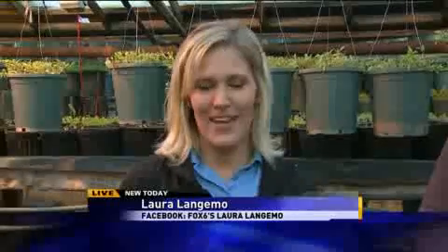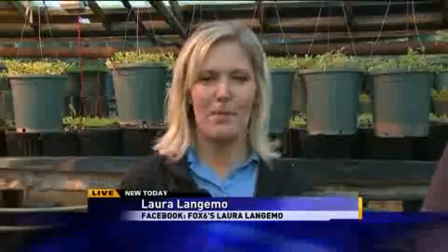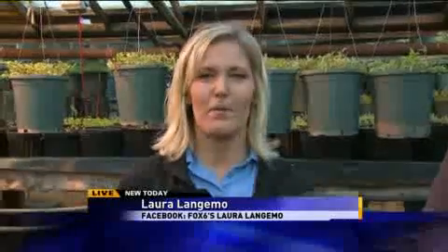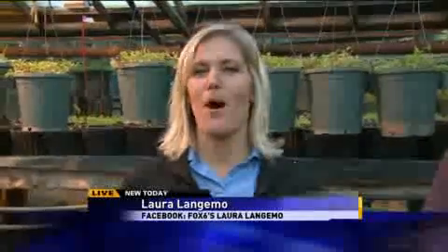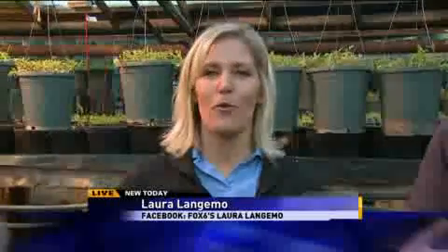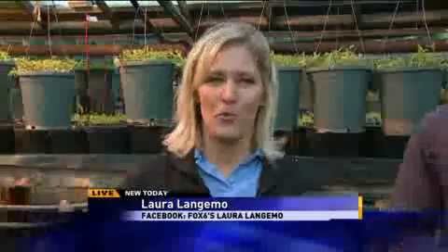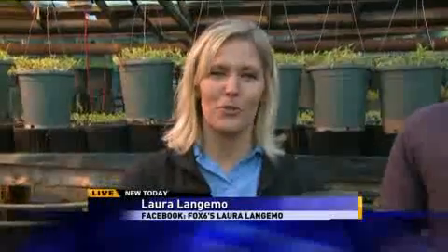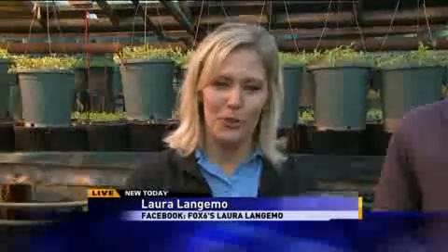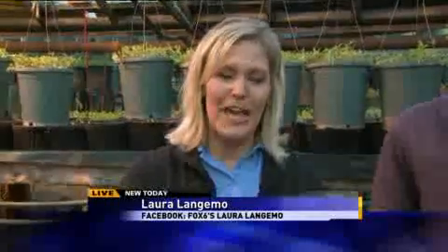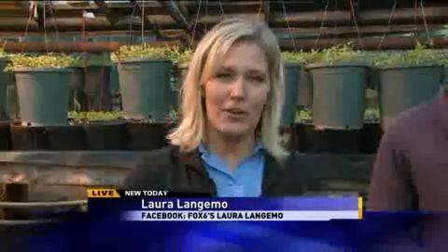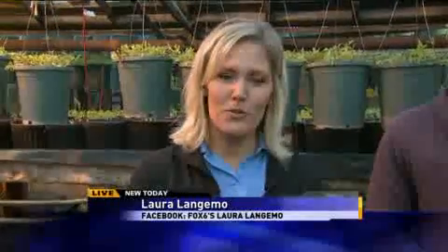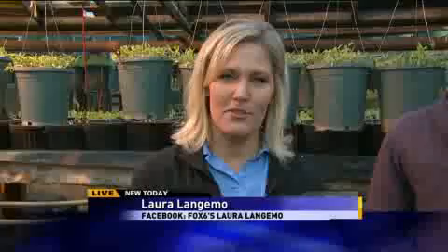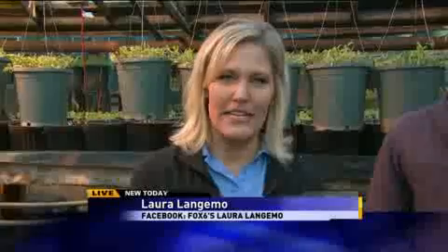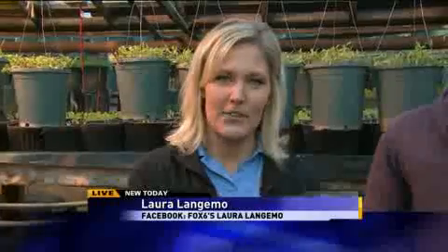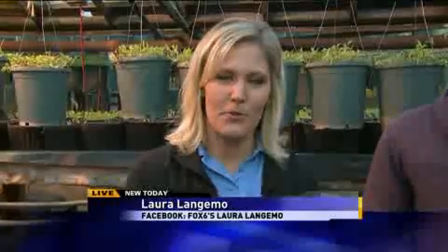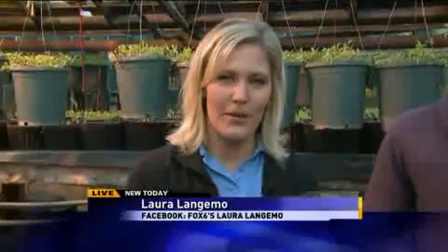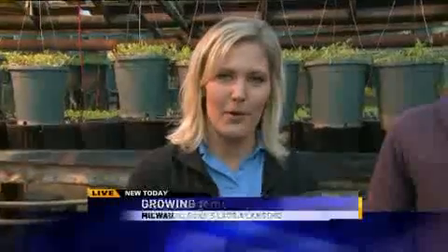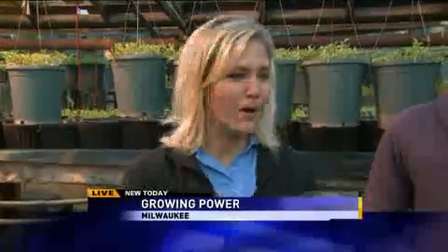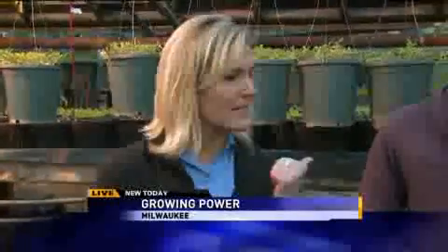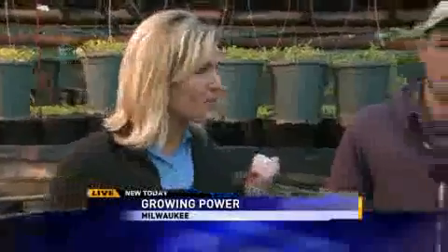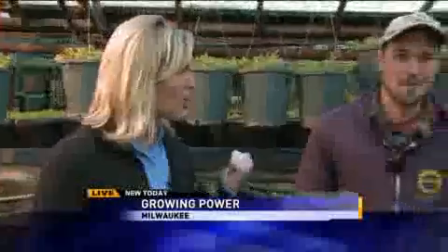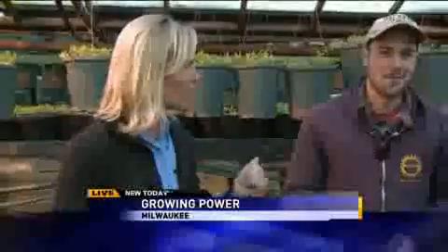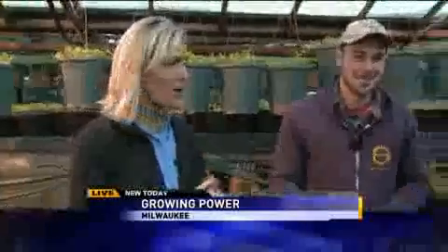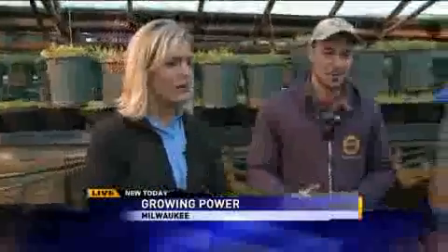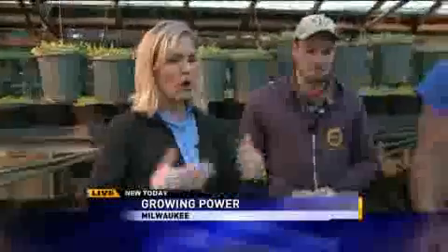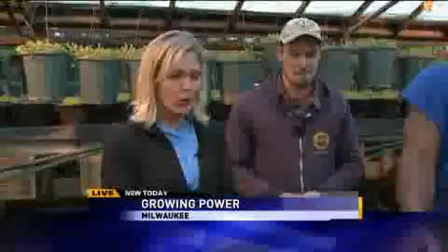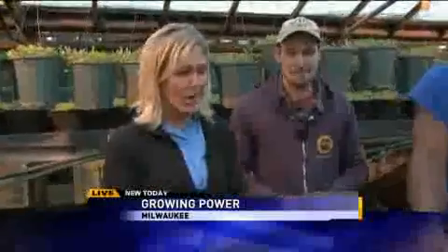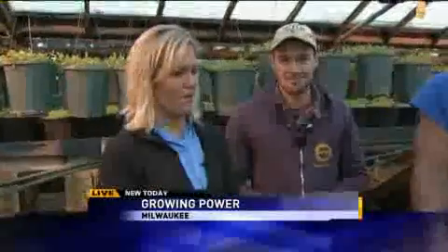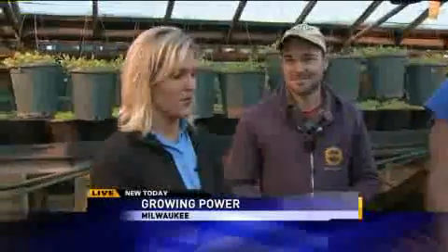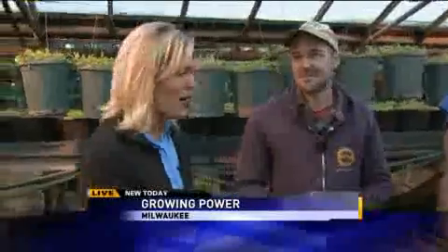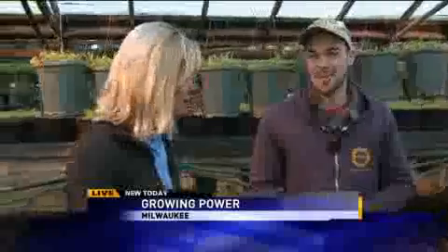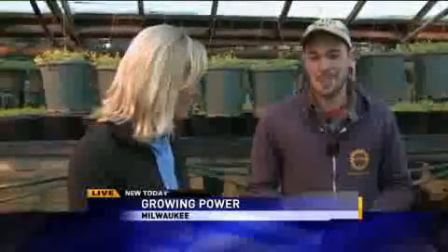They have people coming from all over the world to learn how to use some of their techniques that they're using right here at Growing Power. And I've got Steve joining me here, and we're talking about worm composting. So, how does this work?